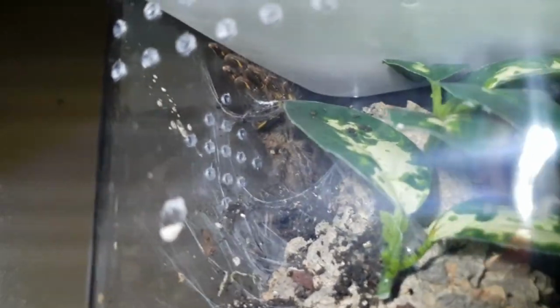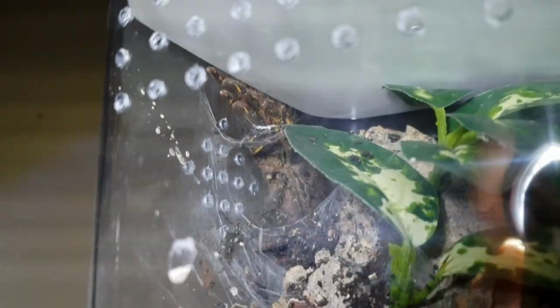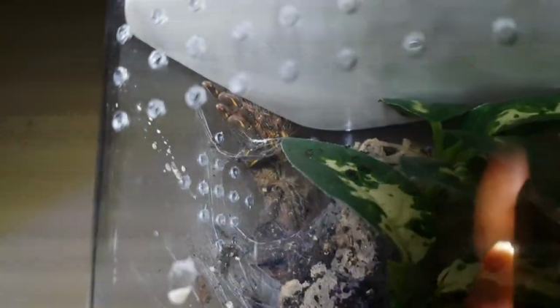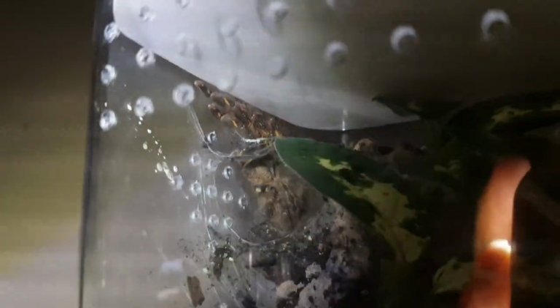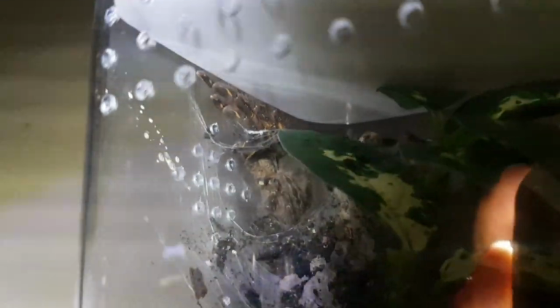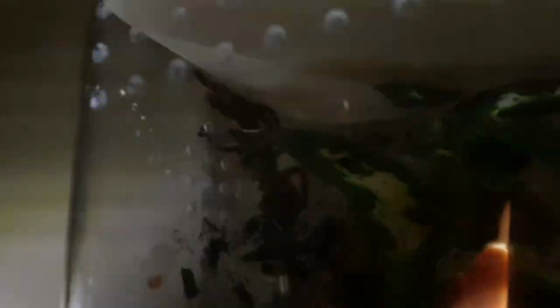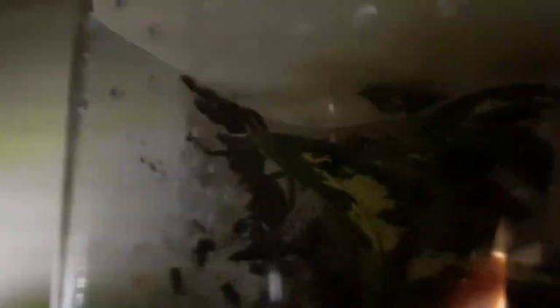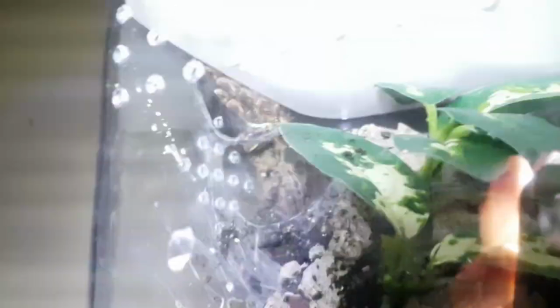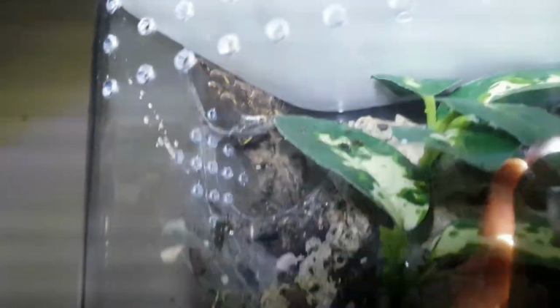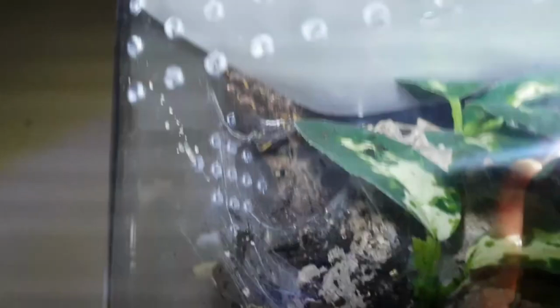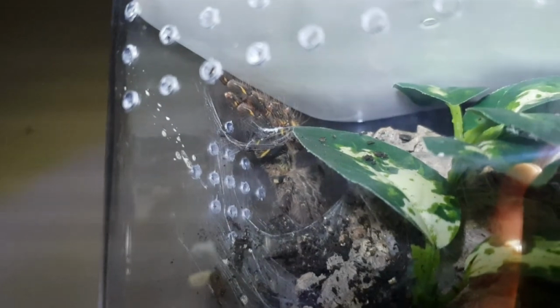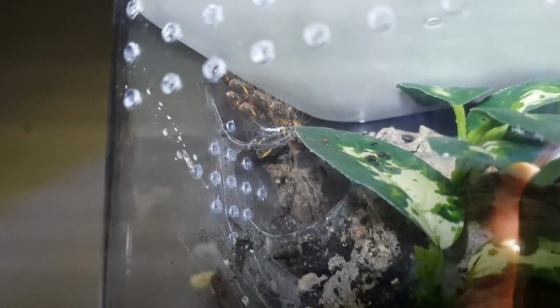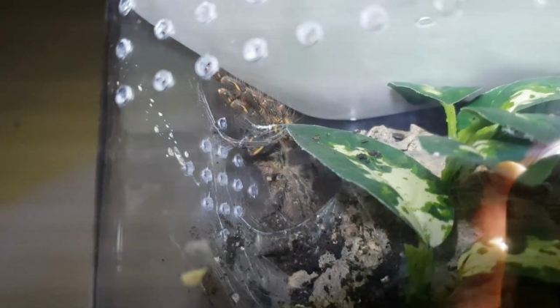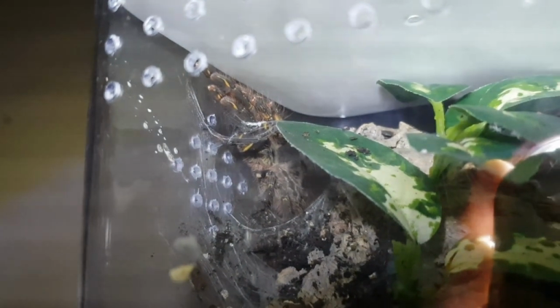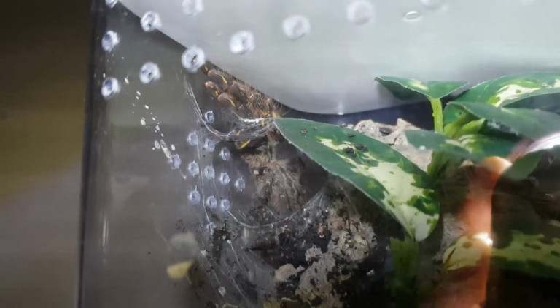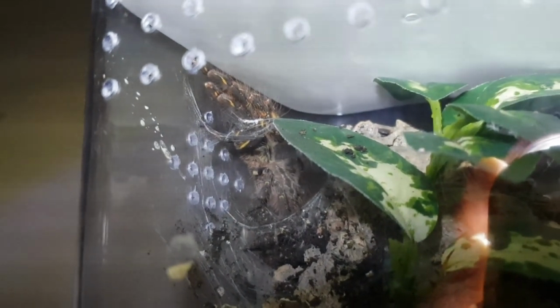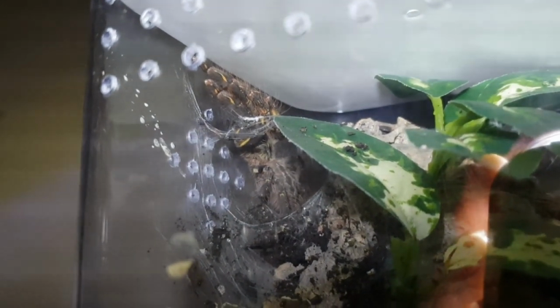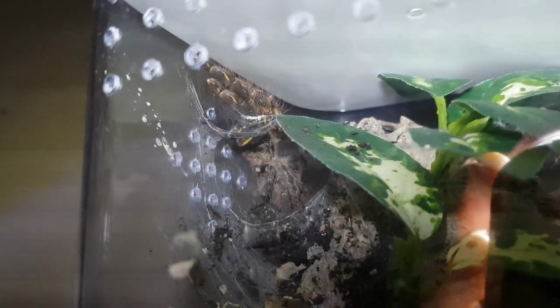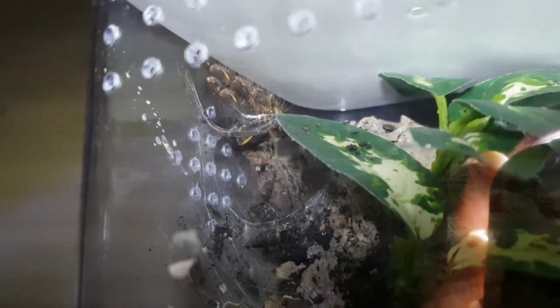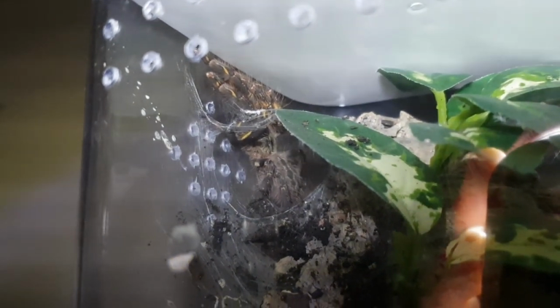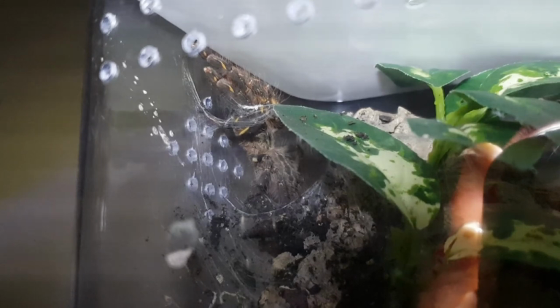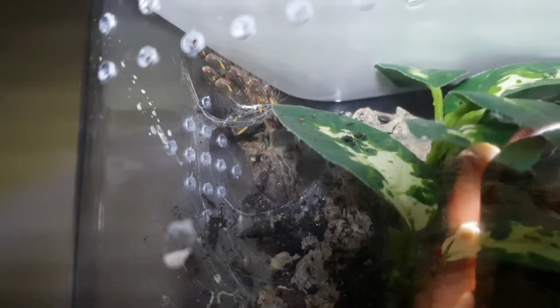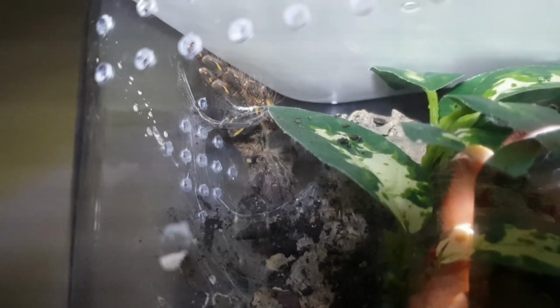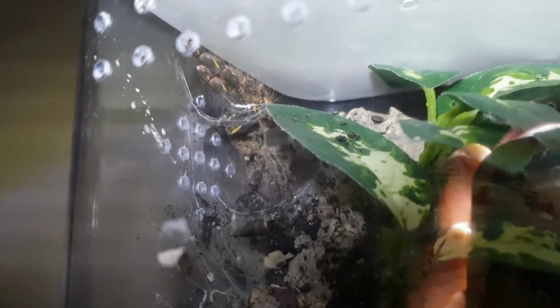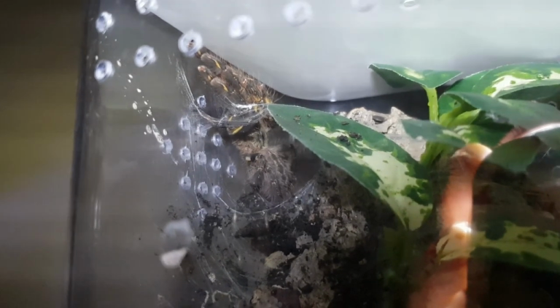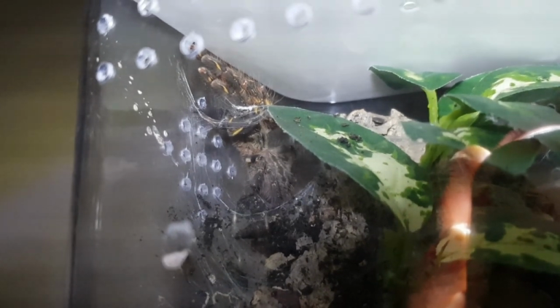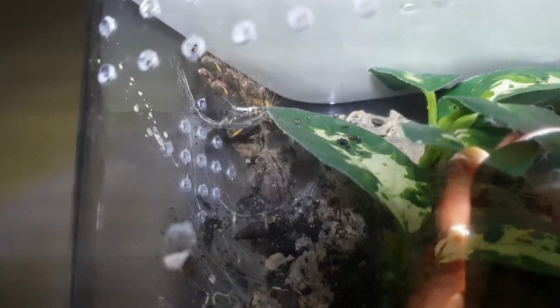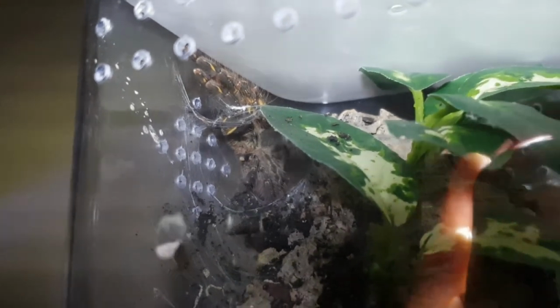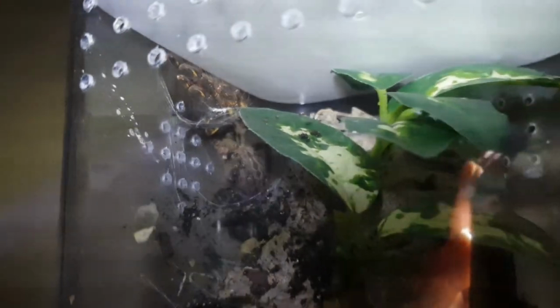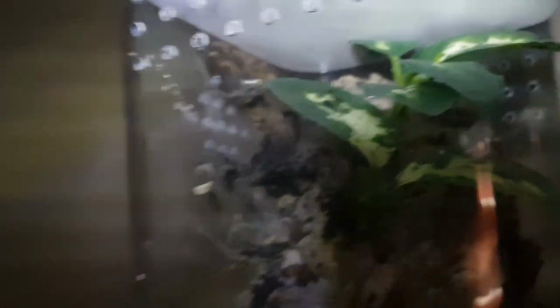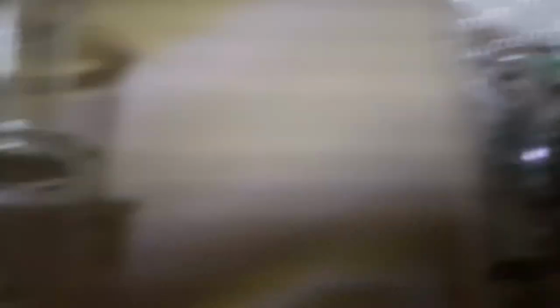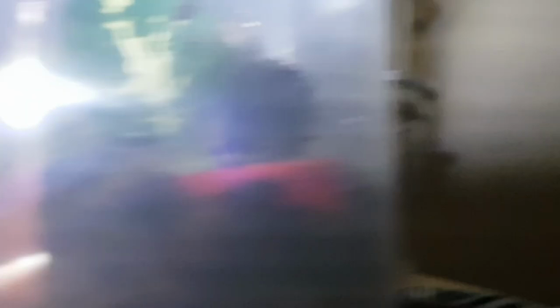Up here, as you can see, is my Poecilotheria ornata. This one spends a lot of time just on its cork bark, but once the lights go out and it comes to night time, it likes to come out and just have a little climb around the enclosure, as you can see.